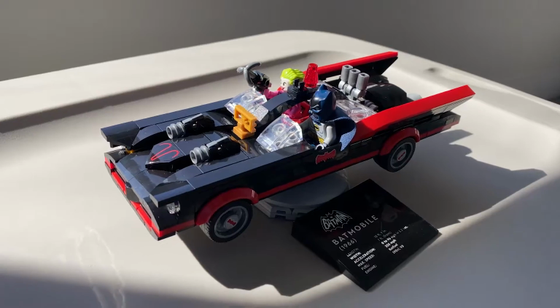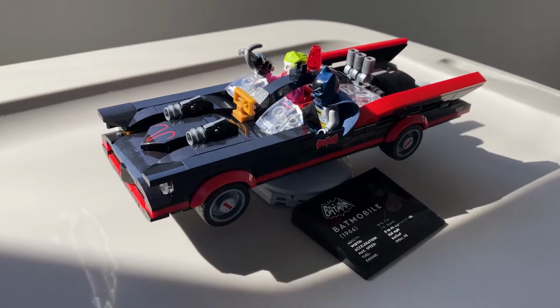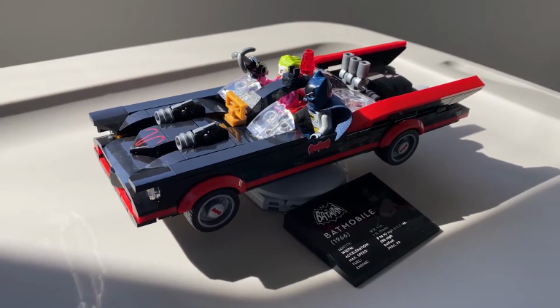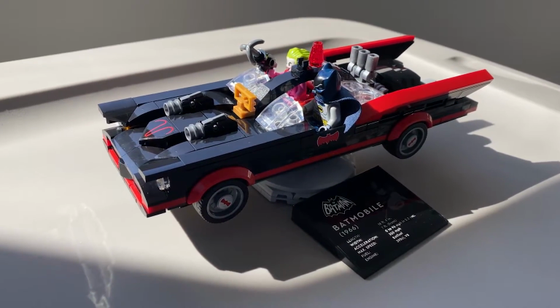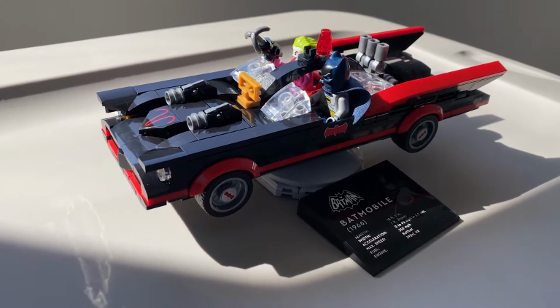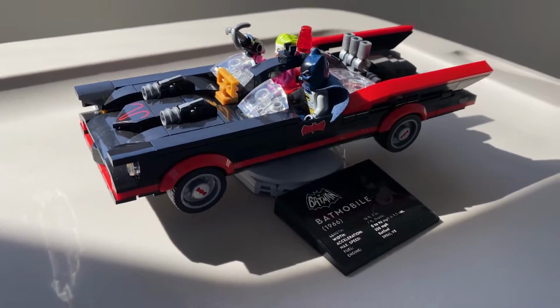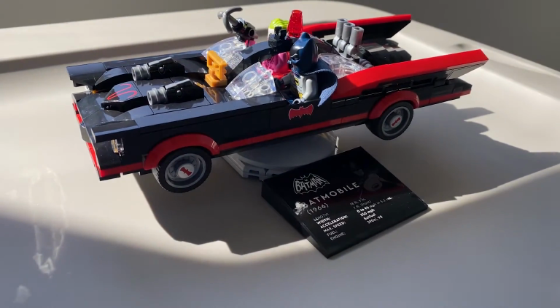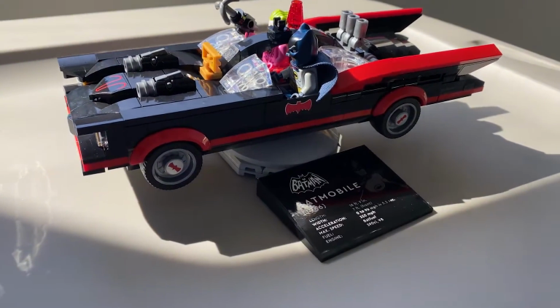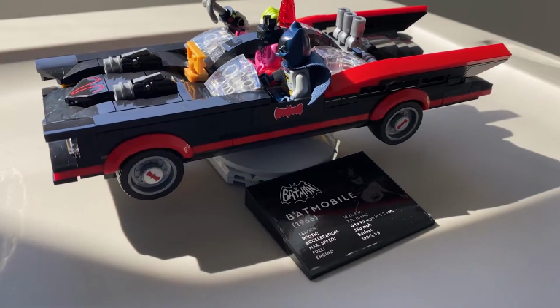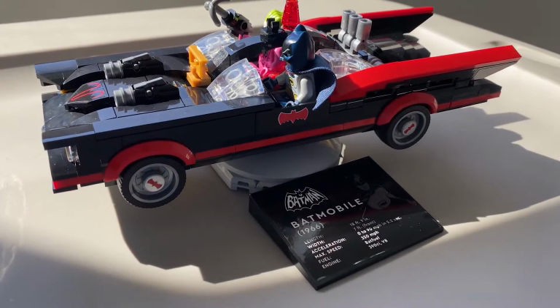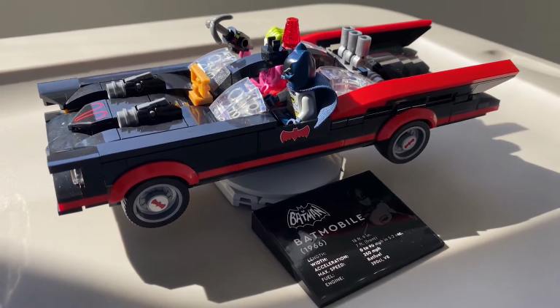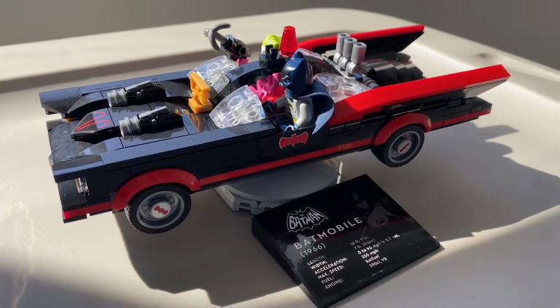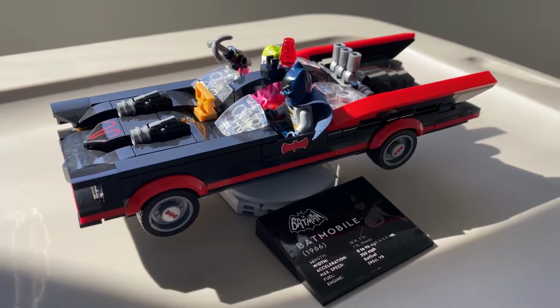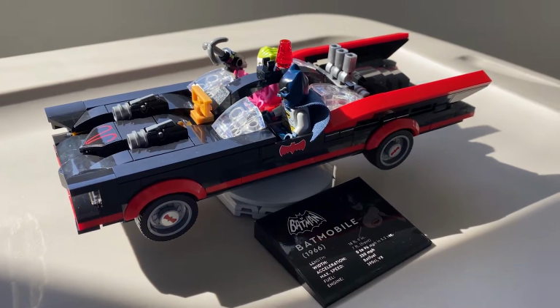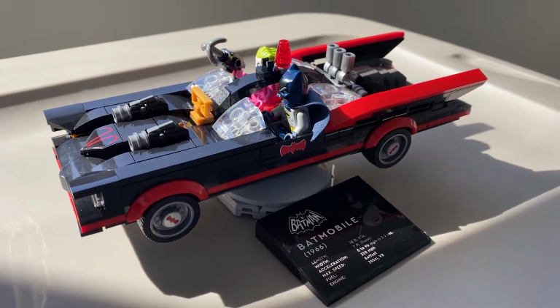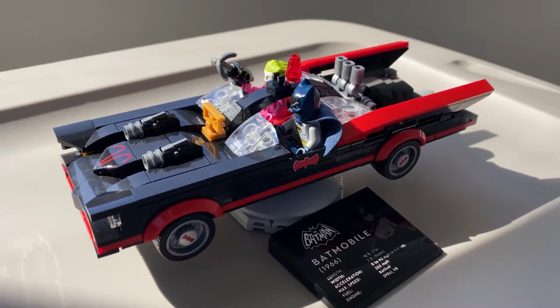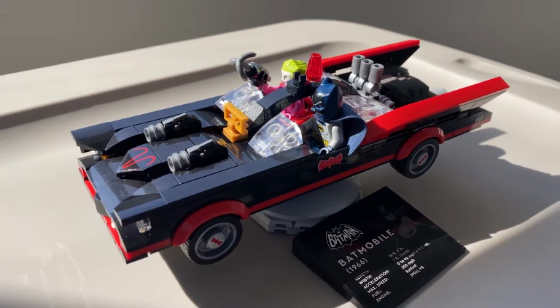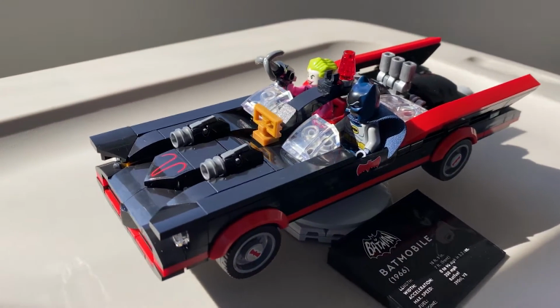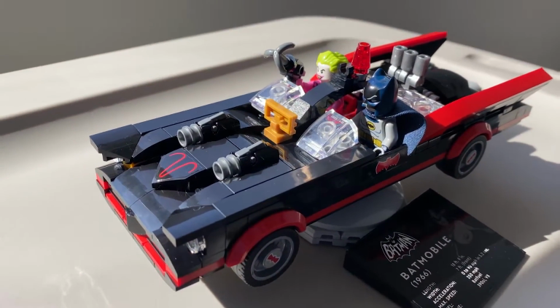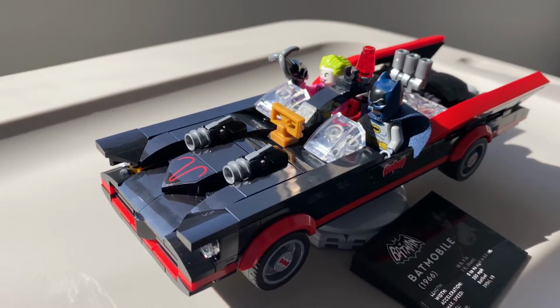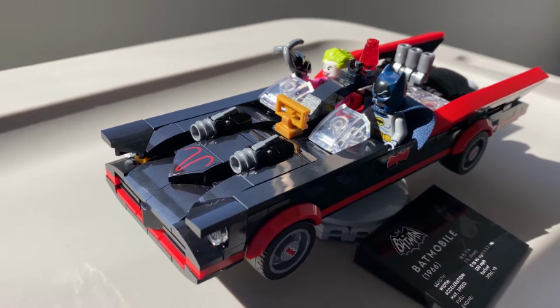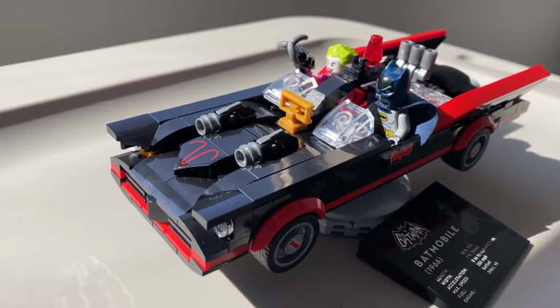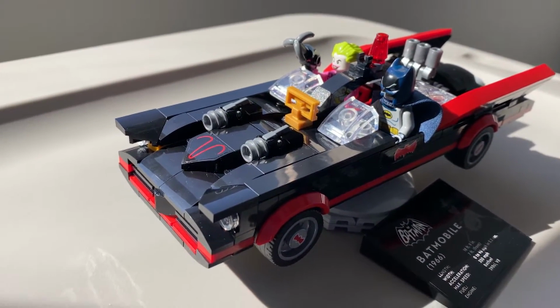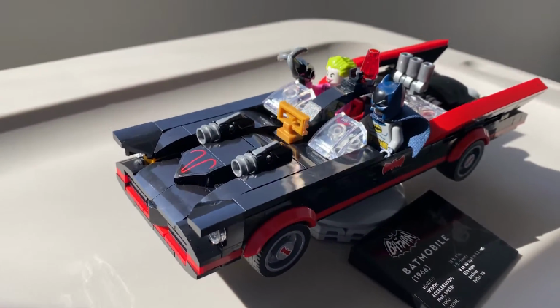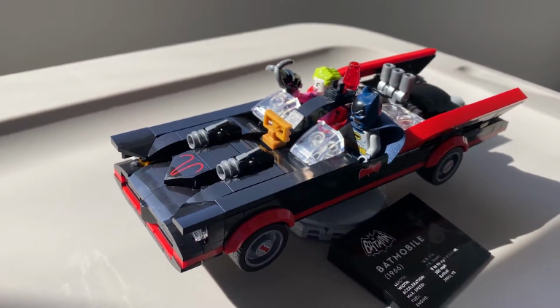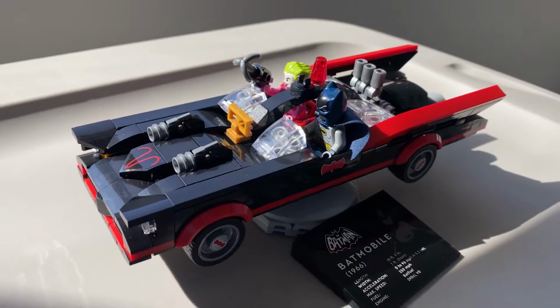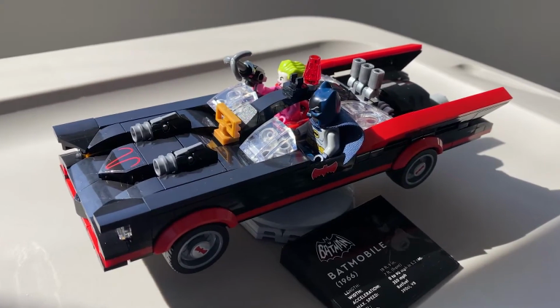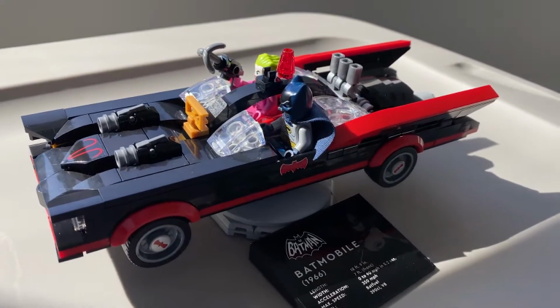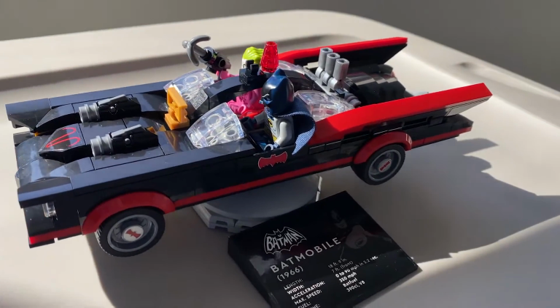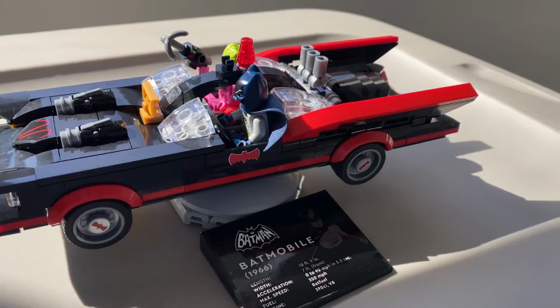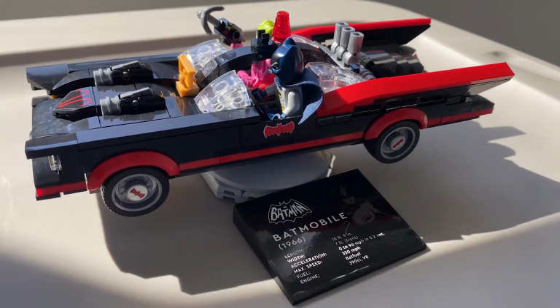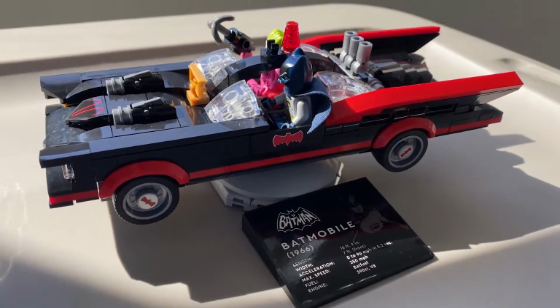What's up everybody! Today I want to talk about my LEGO Classic TV Series Batmobile set that I picked up the other day. I finally got a chance to build this and I am just so stoked about it.